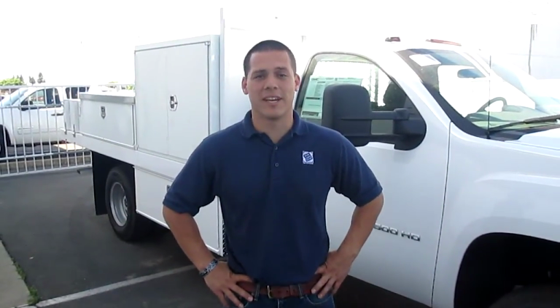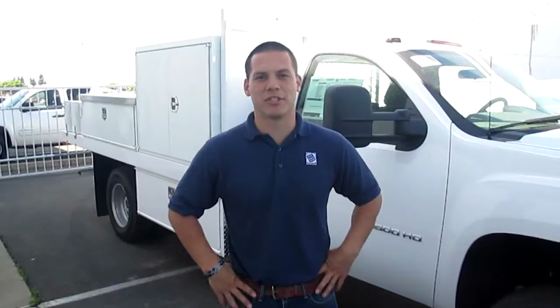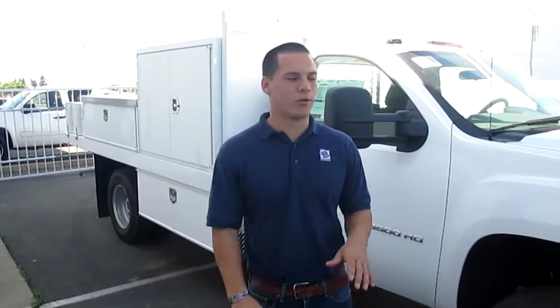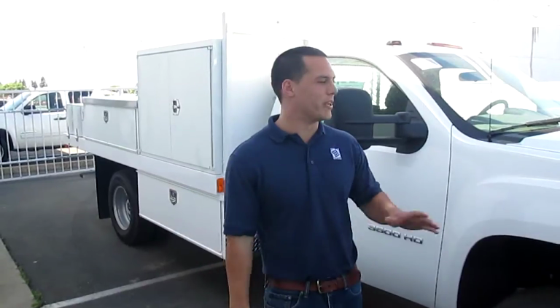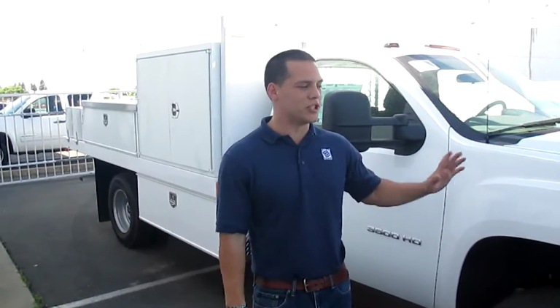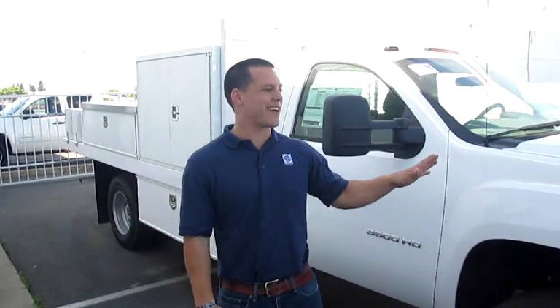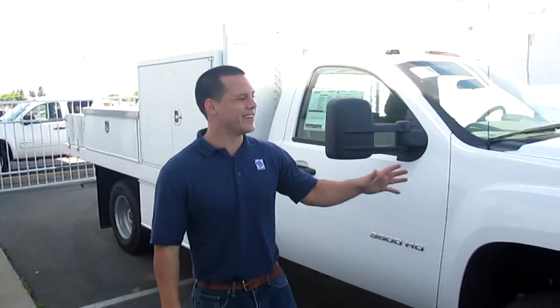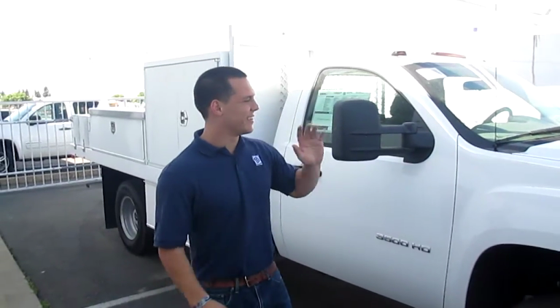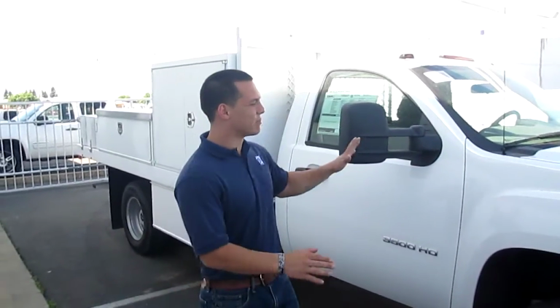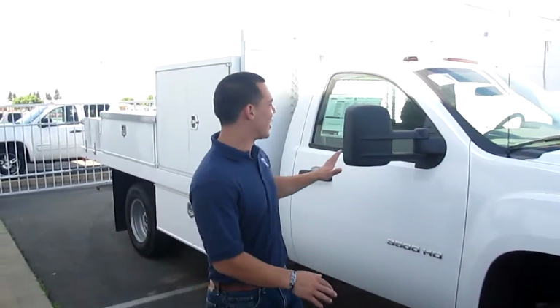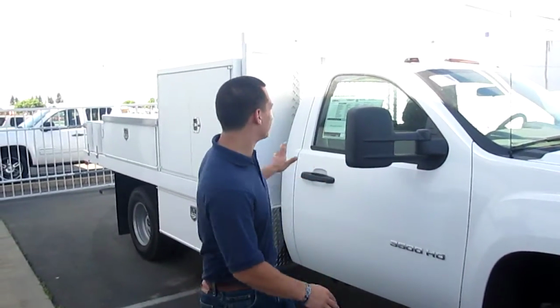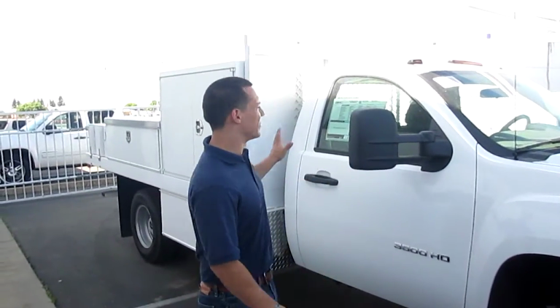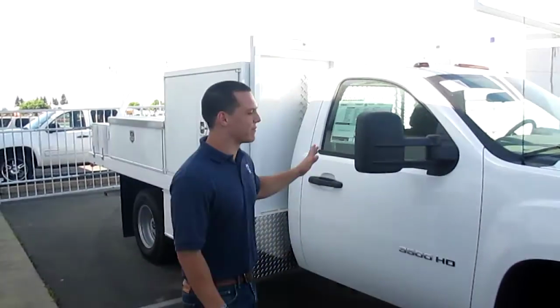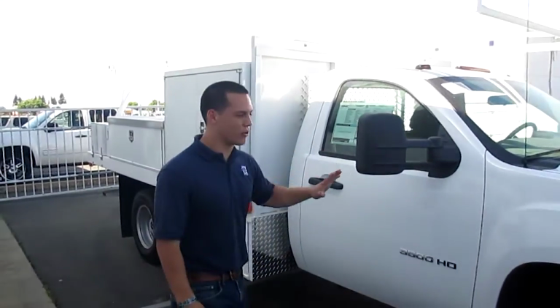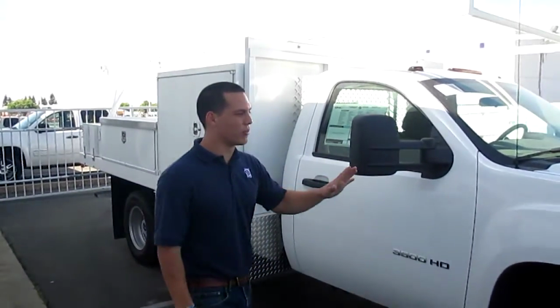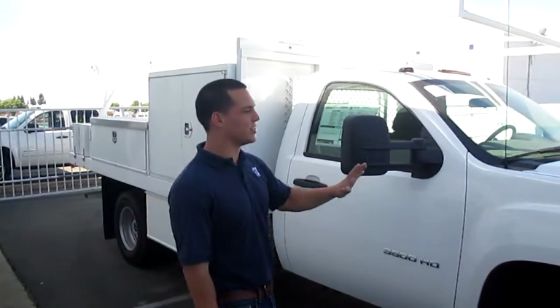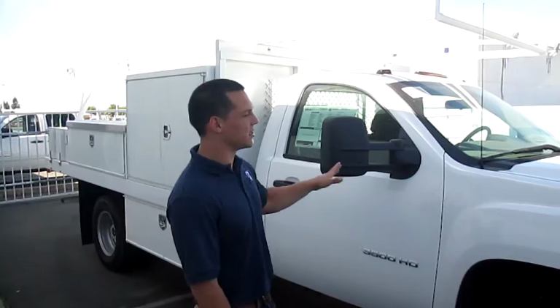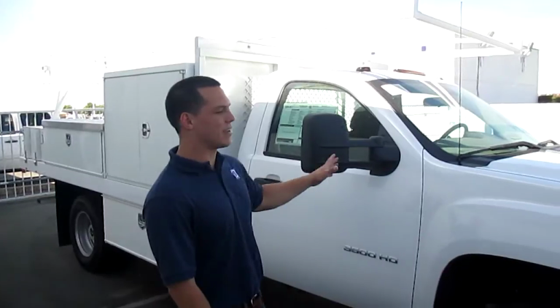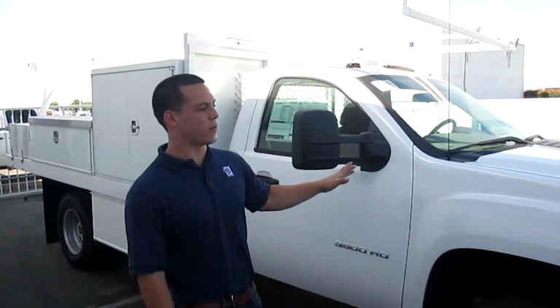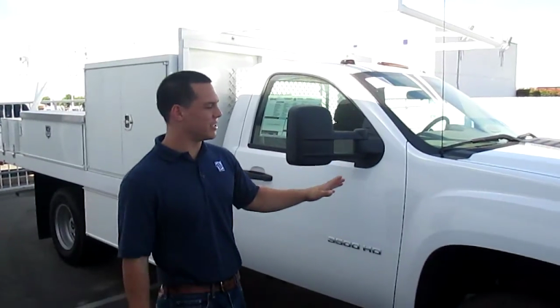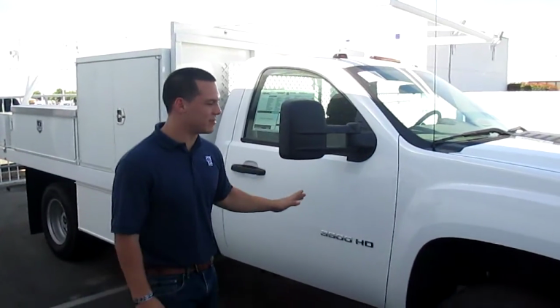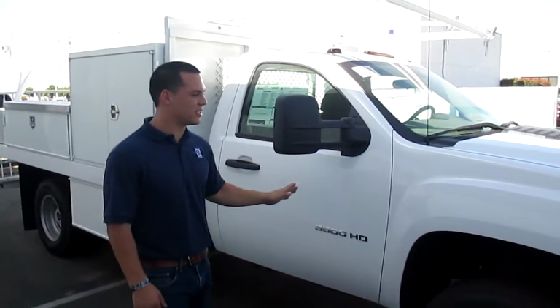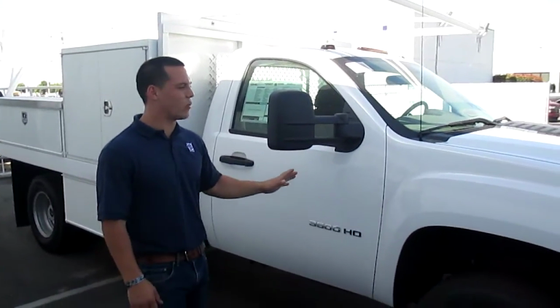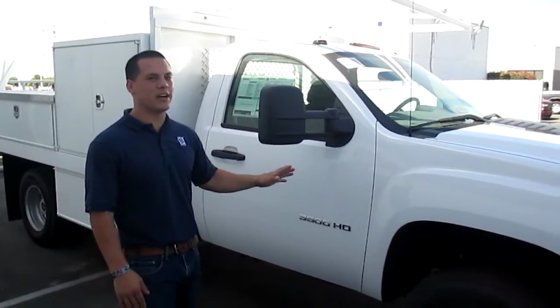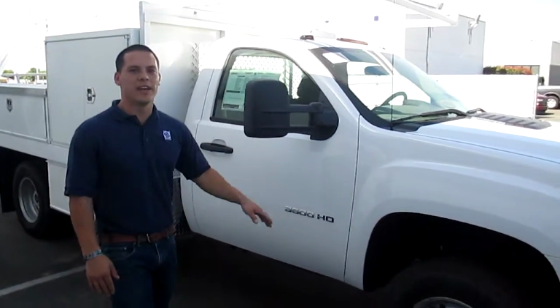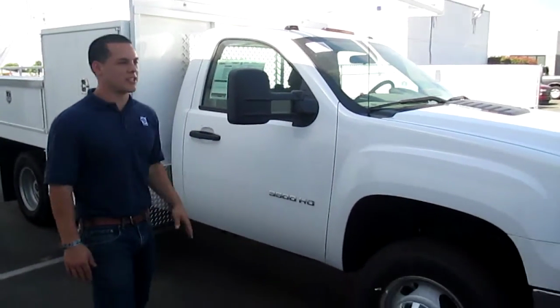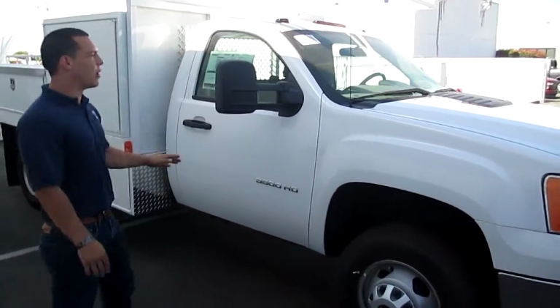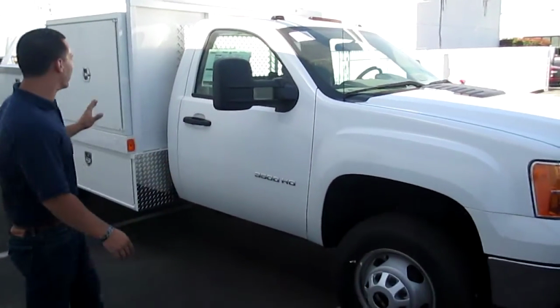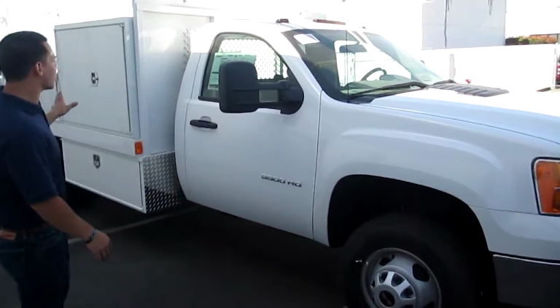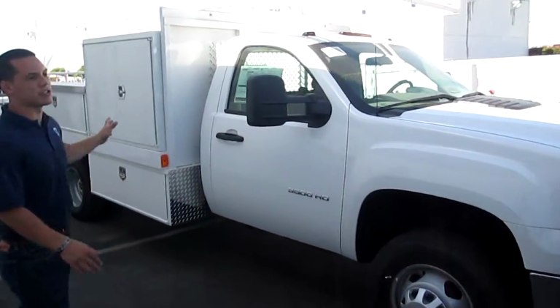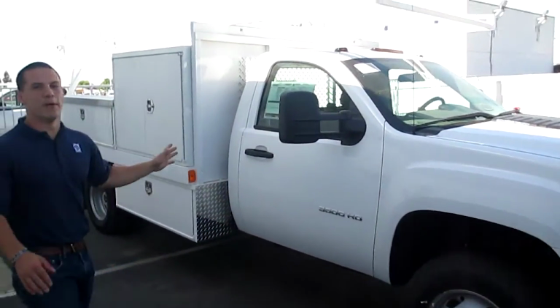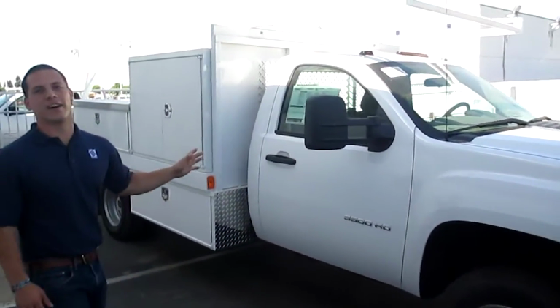Today I'm going to show you a cool piece. We just got it in — it's pretty awesome. It's a little bit different than the normal thing you see. It's a 2014 GMC Sierra one ton with a 12-foot contractor's two body on it.